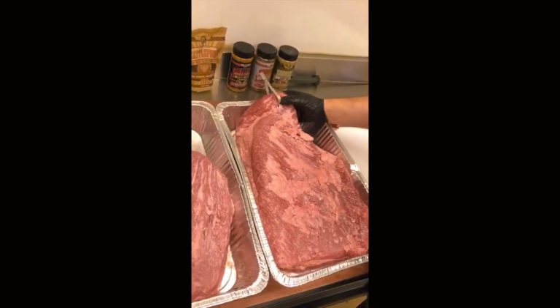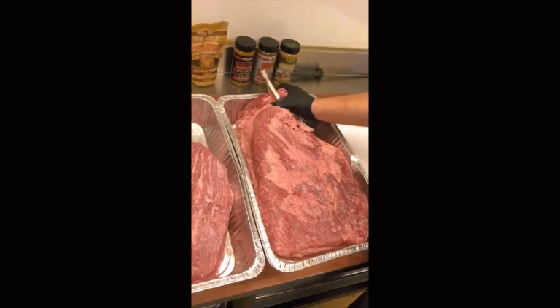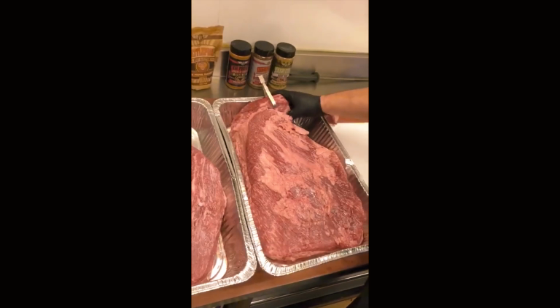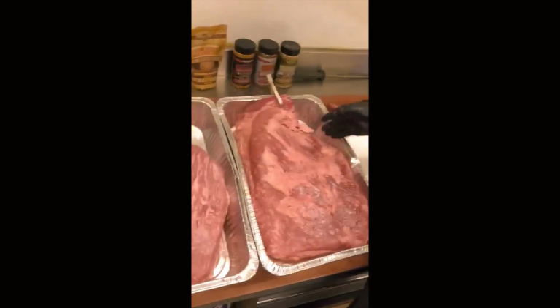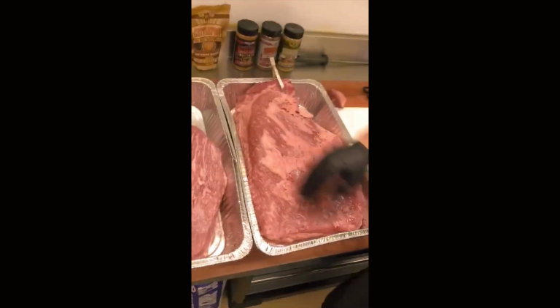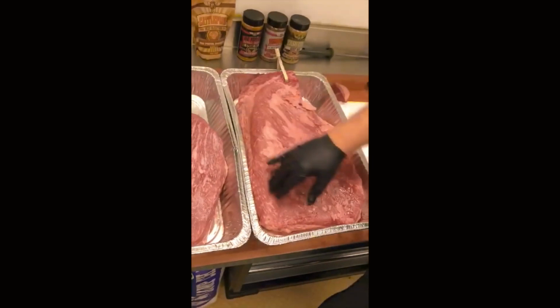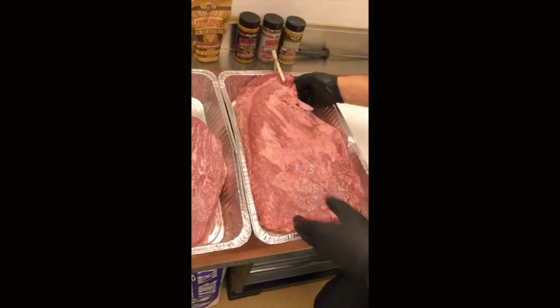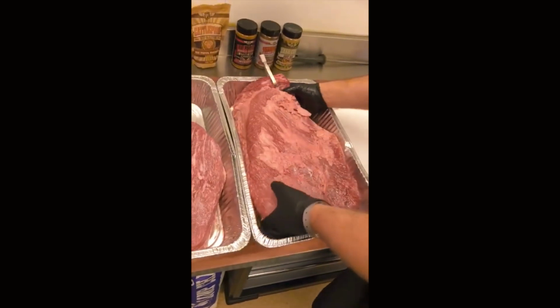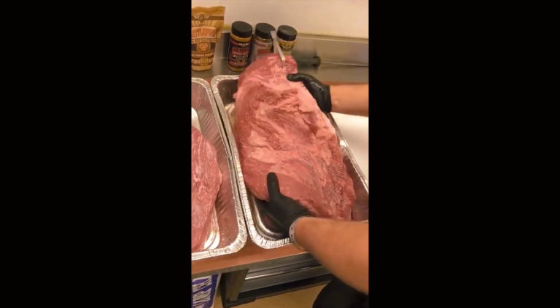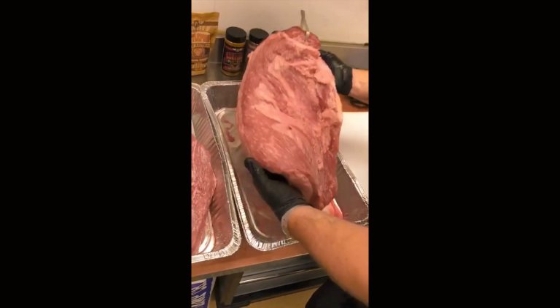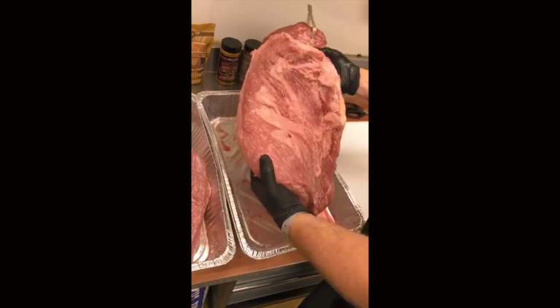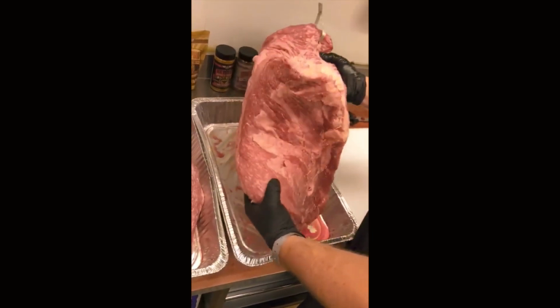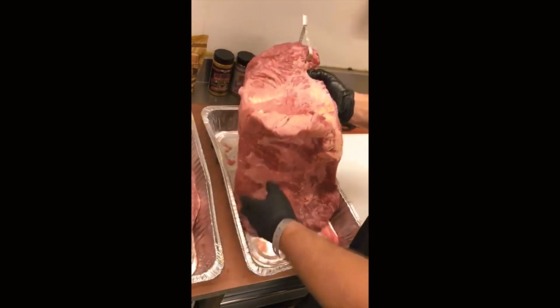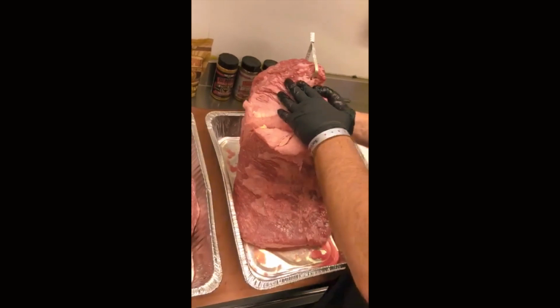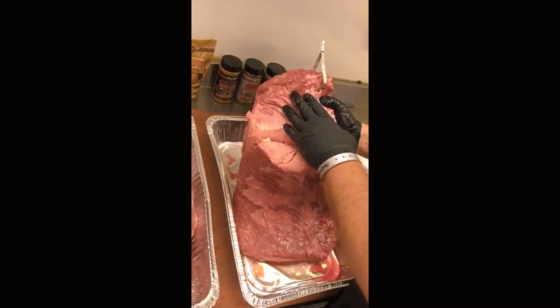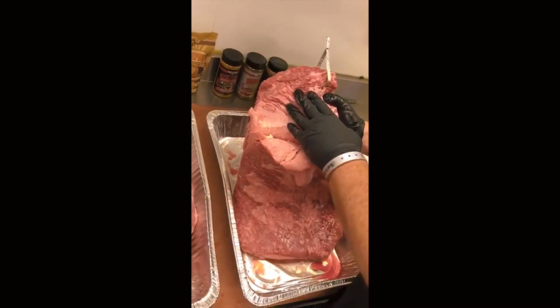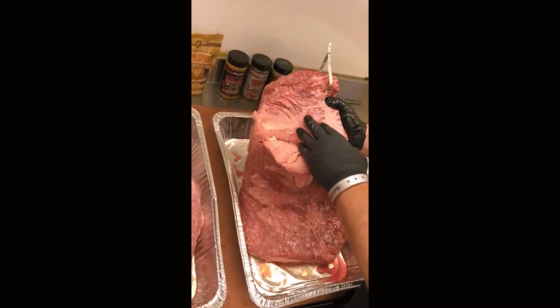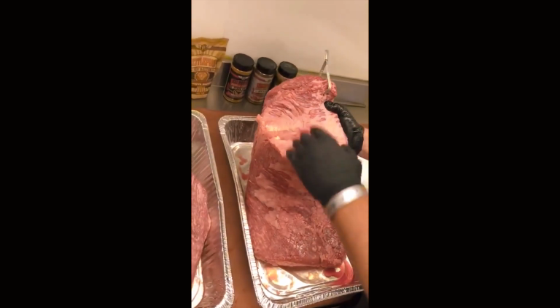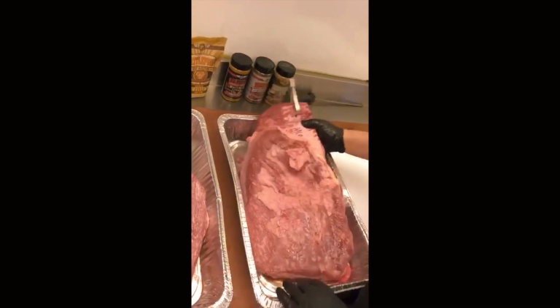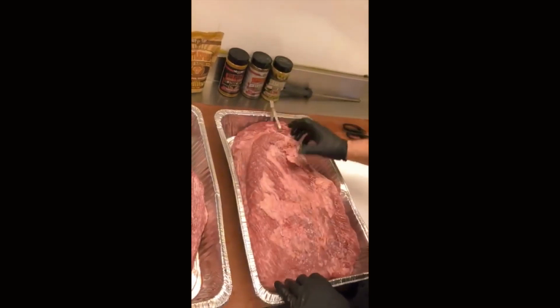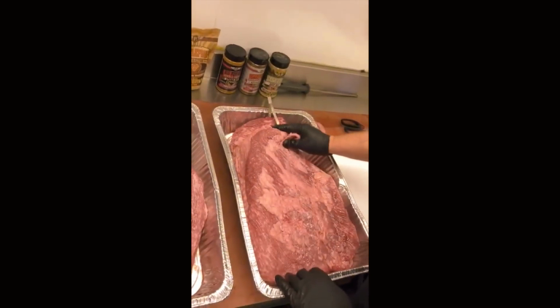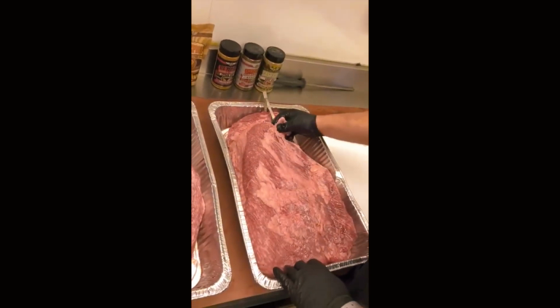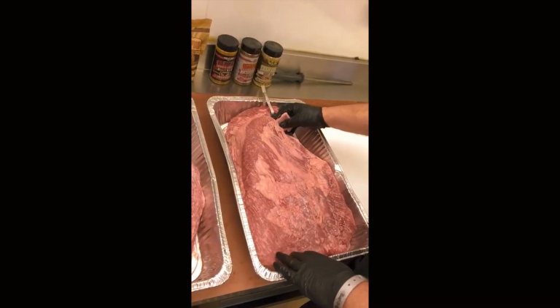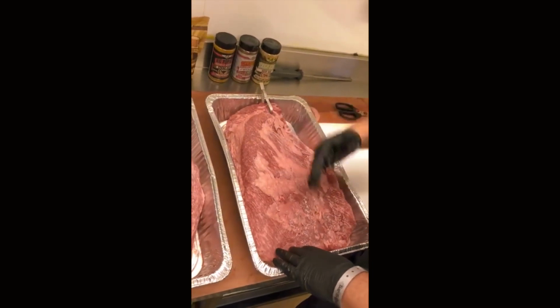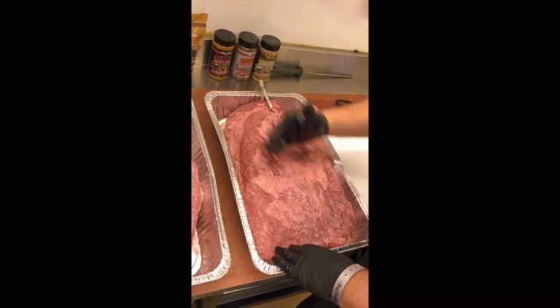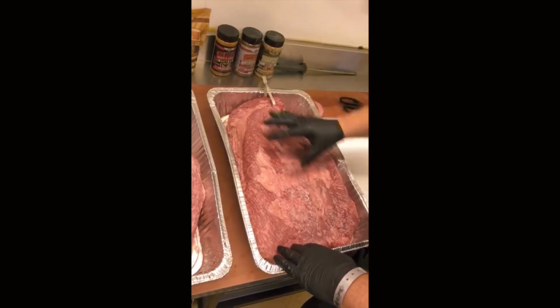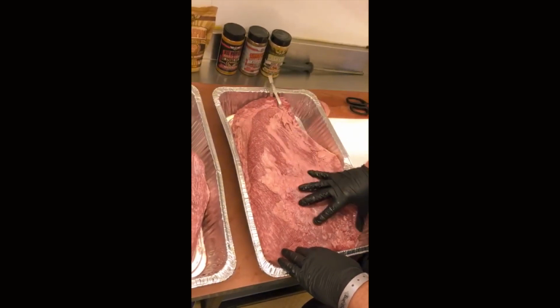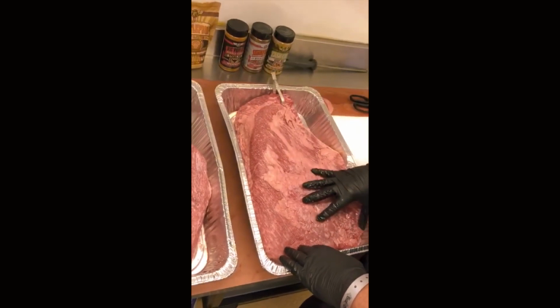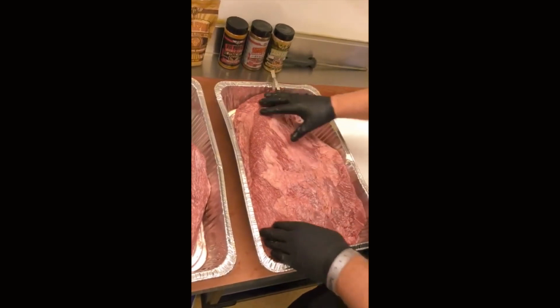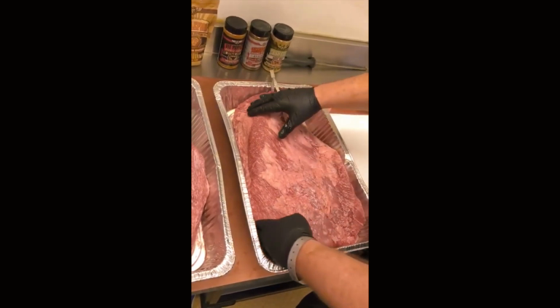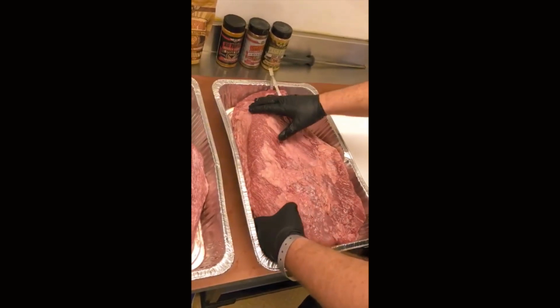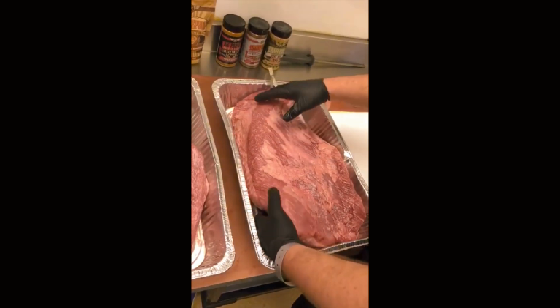We had to trim some of the point off and a couple of spots around the edges, but this is essentially an untouched brisket. We tagged the point because we're not going to turn in burnt ends — the safest place to tag it. We're going to do 10 slices out of this flat.